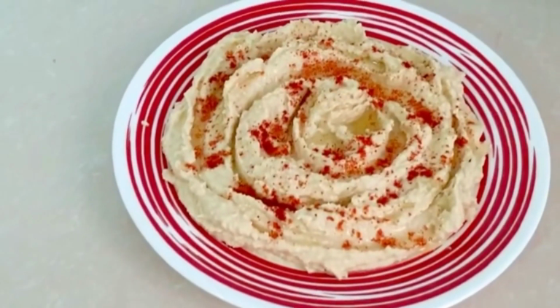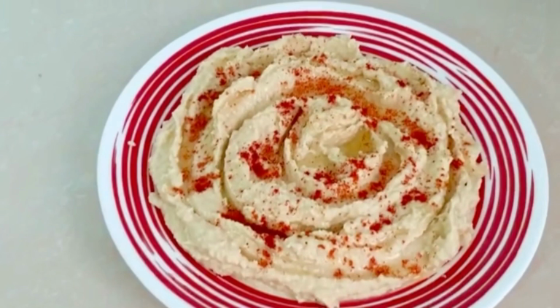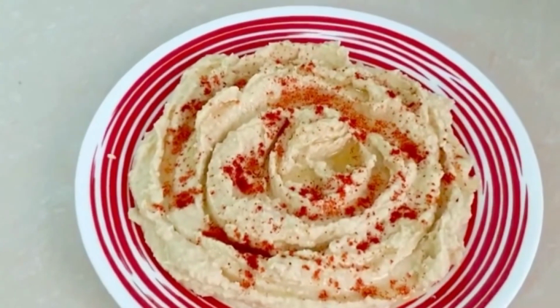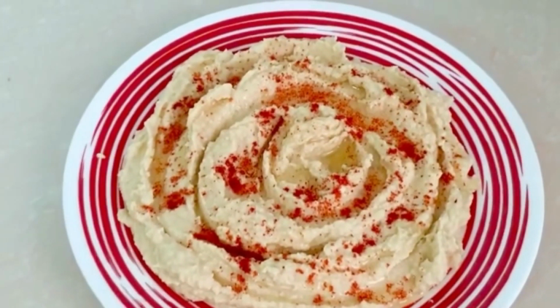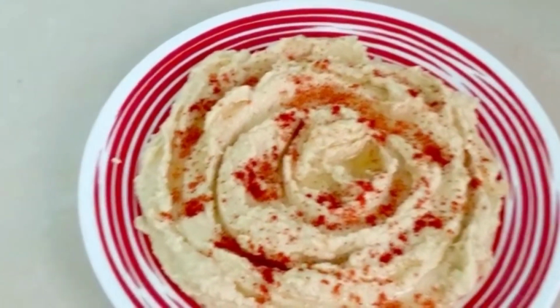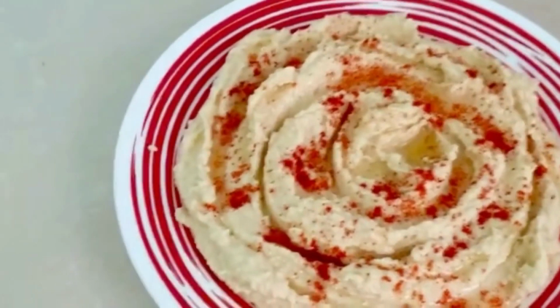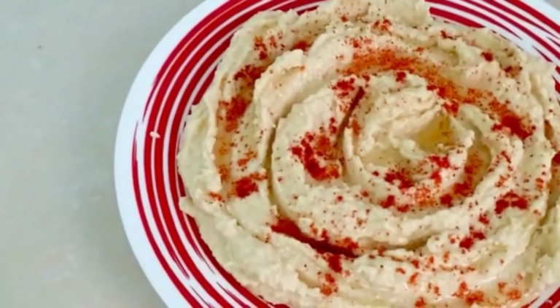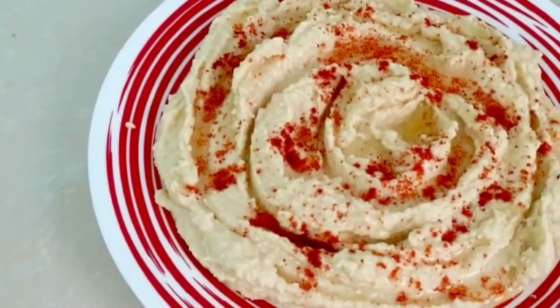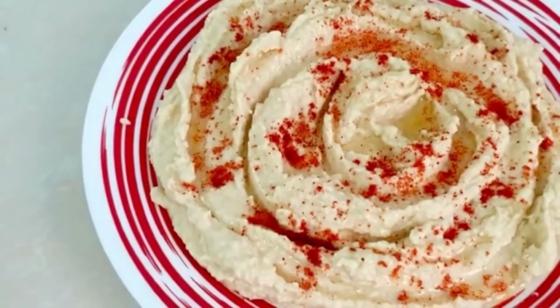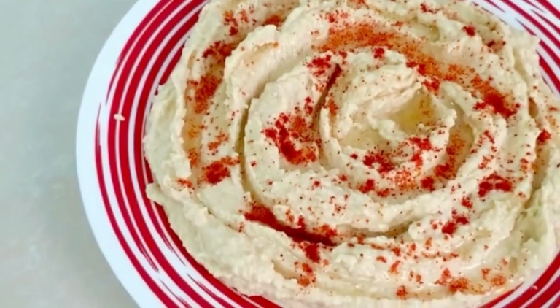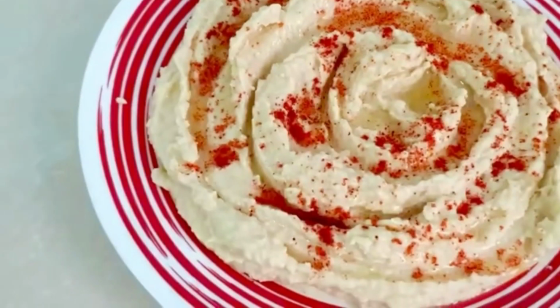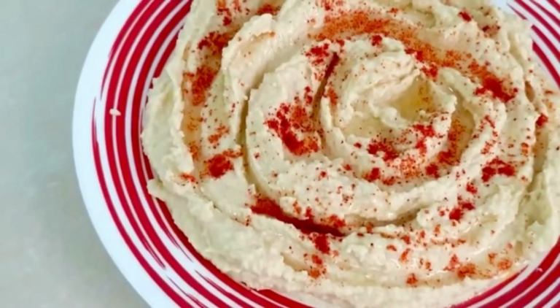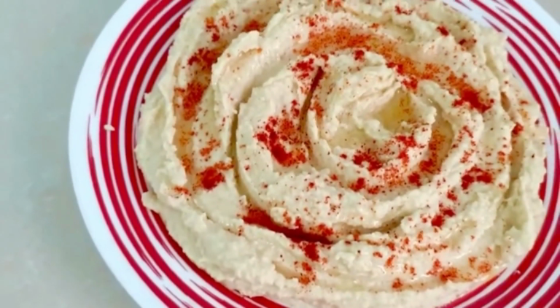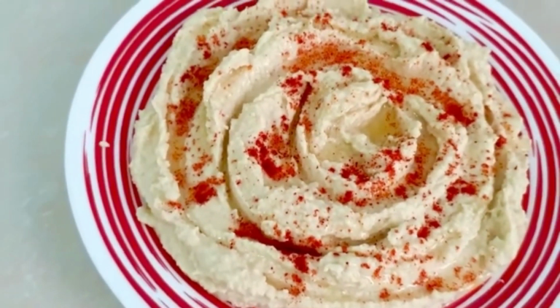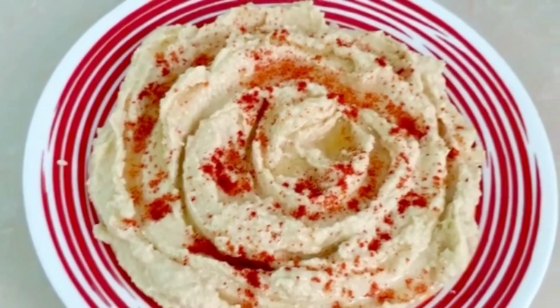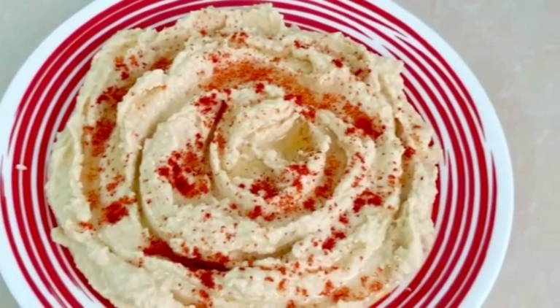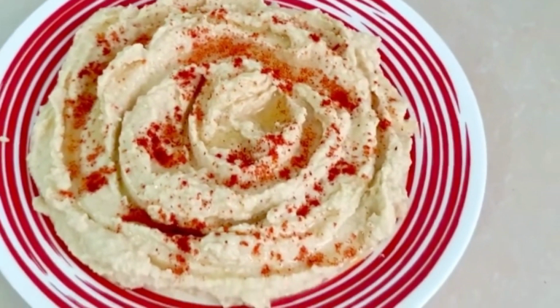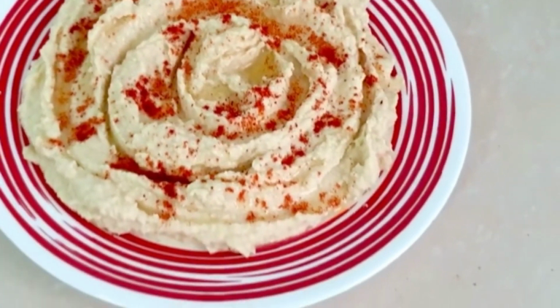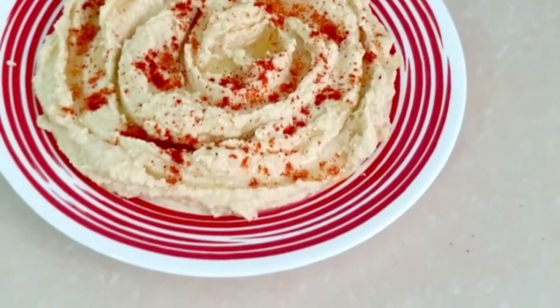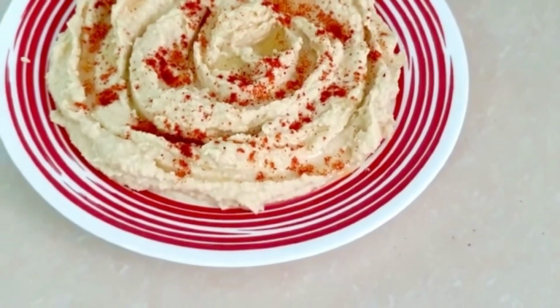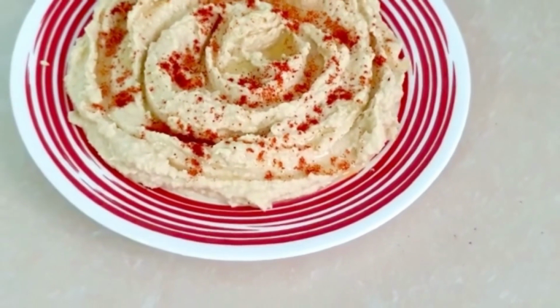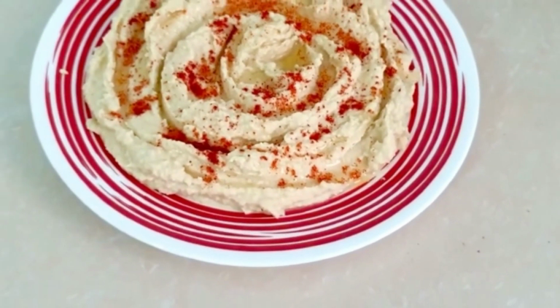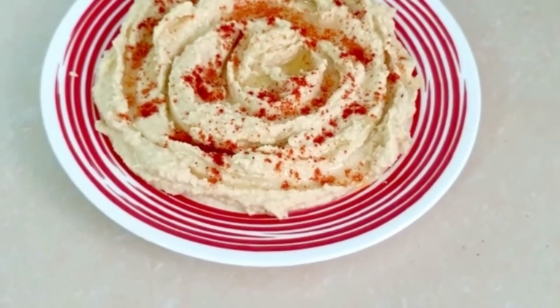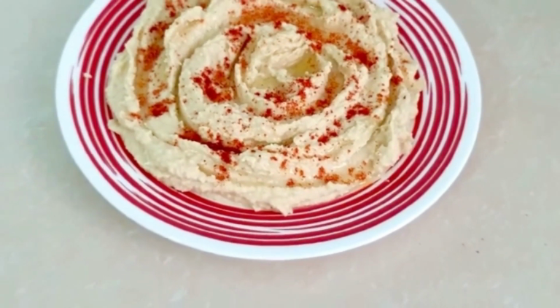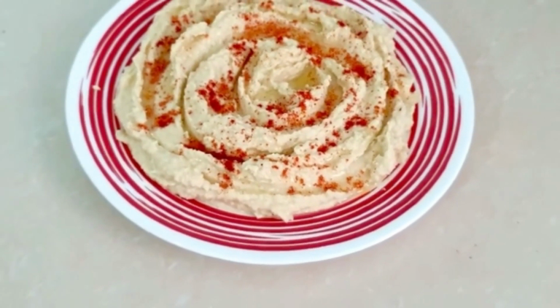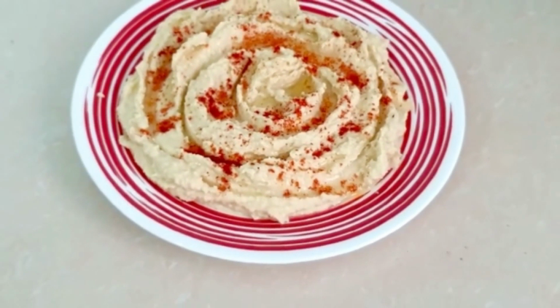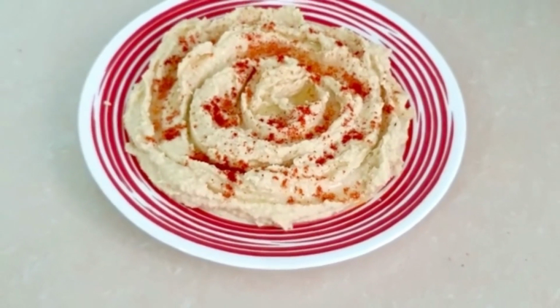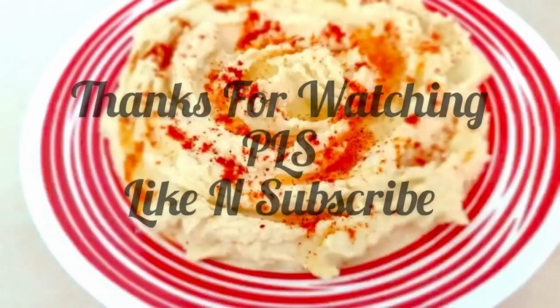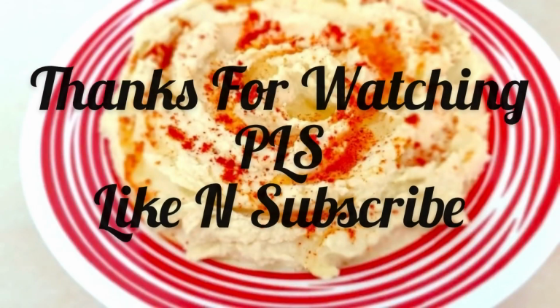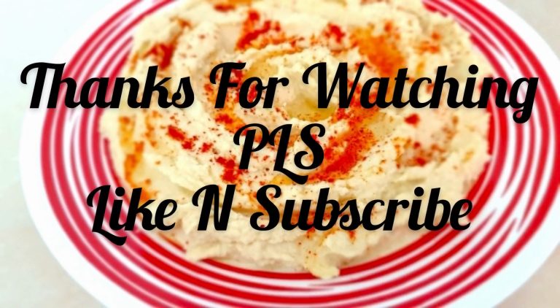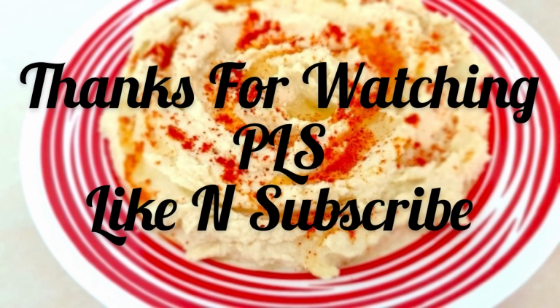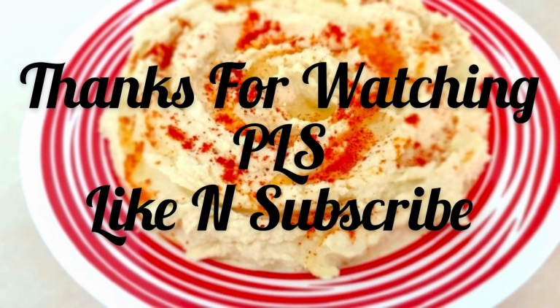Our hummus is ready! Please make it, eat it, and enjoy your experience. Don't forget to comment on our video.